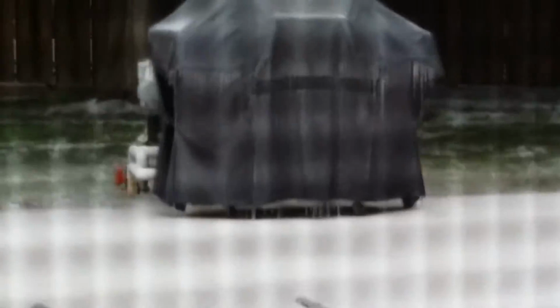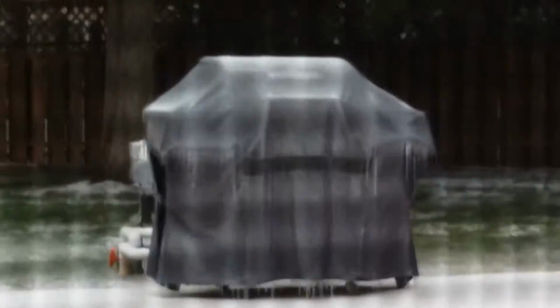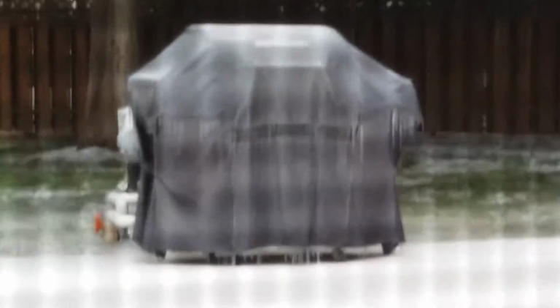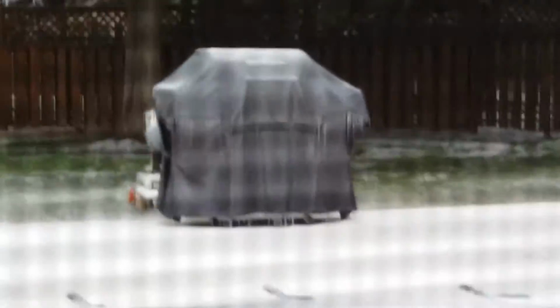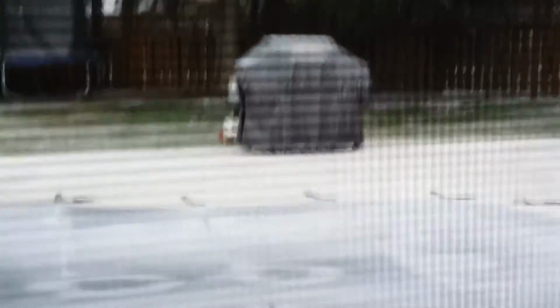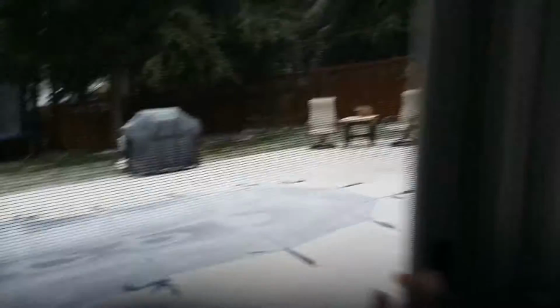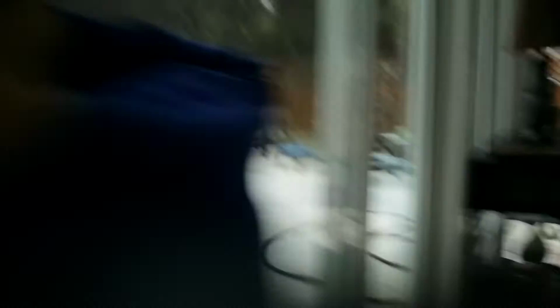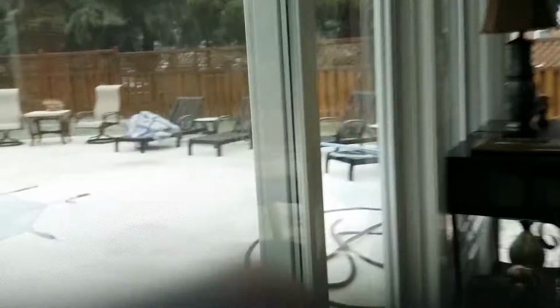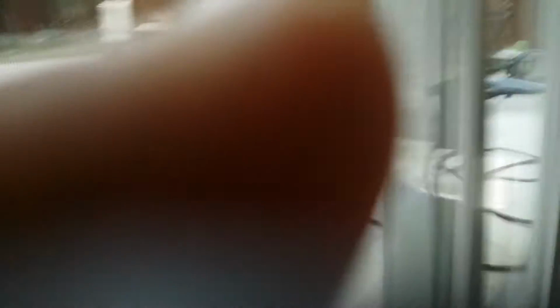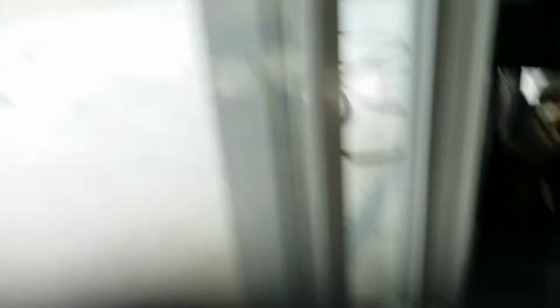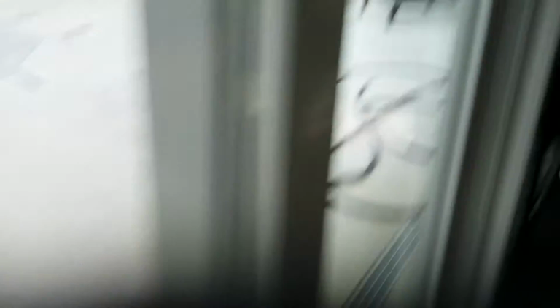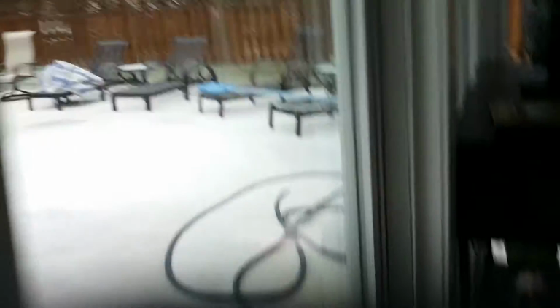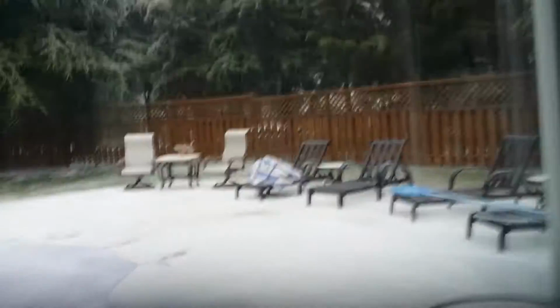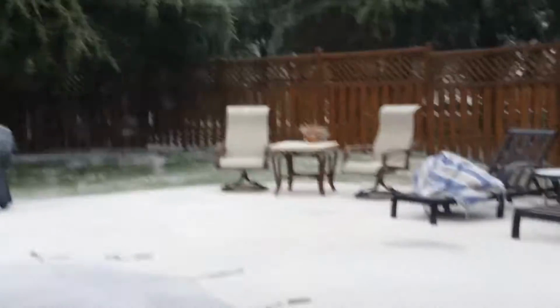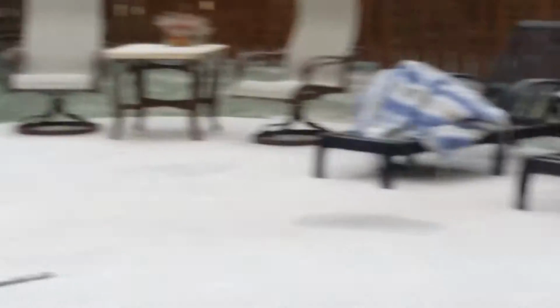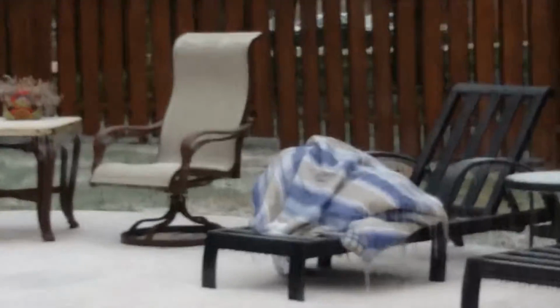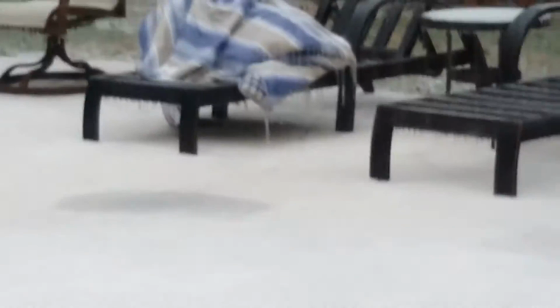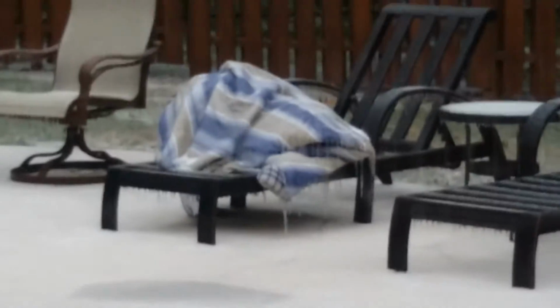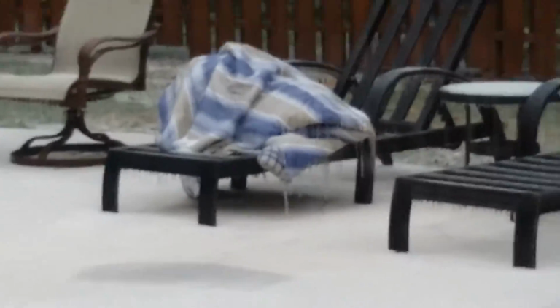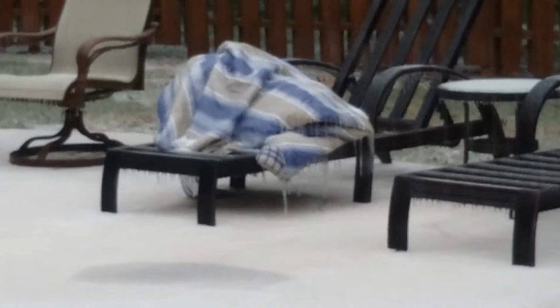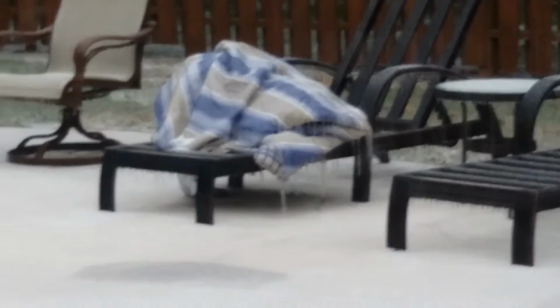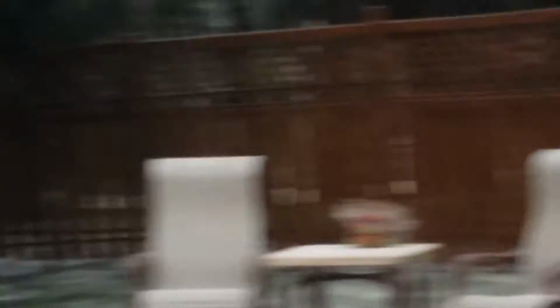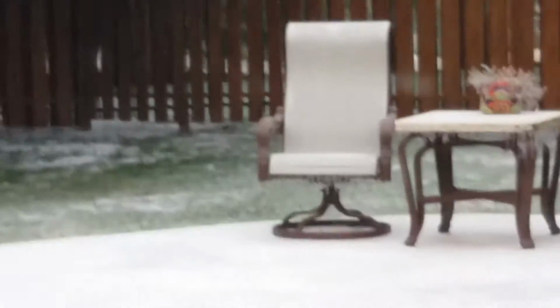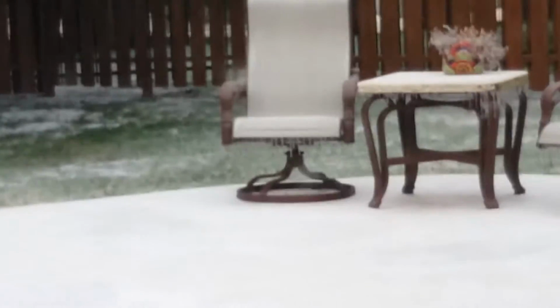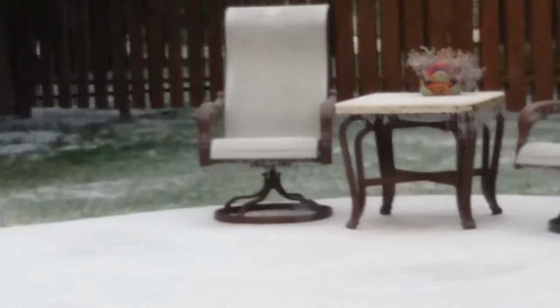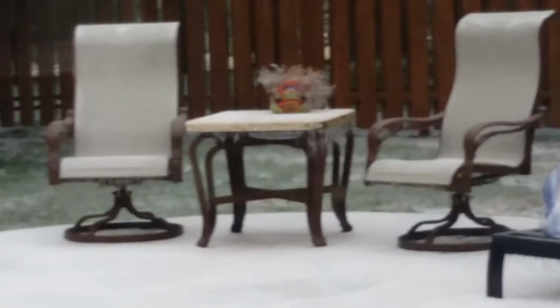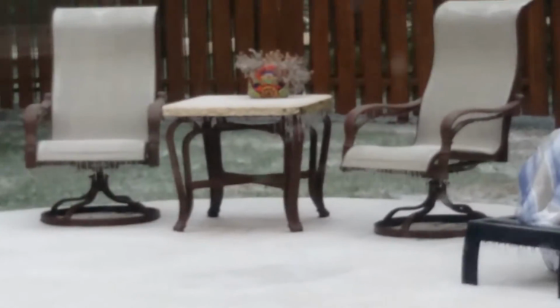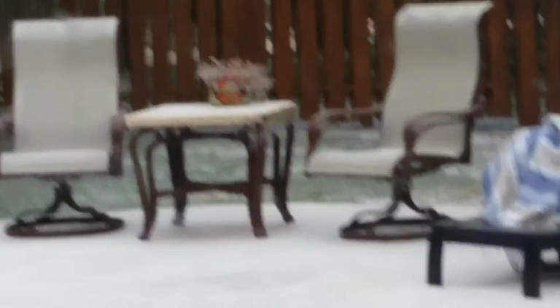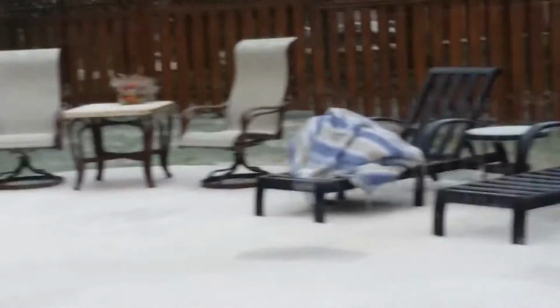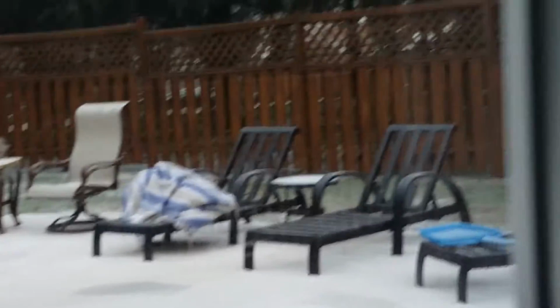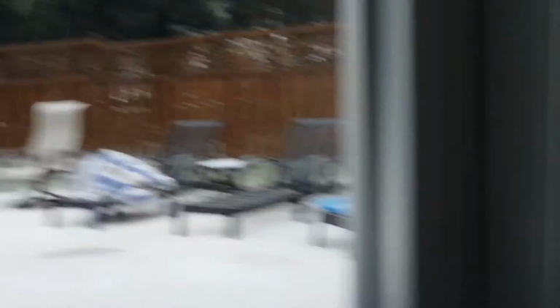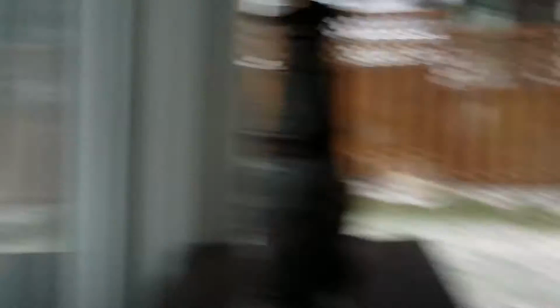Icicles have formed on my grill. If you go over here, there's a blanket I've left out there all summer, so it's all wet, and it's got icicles on it too. And so do the chairs. Everything has got icicles on it.